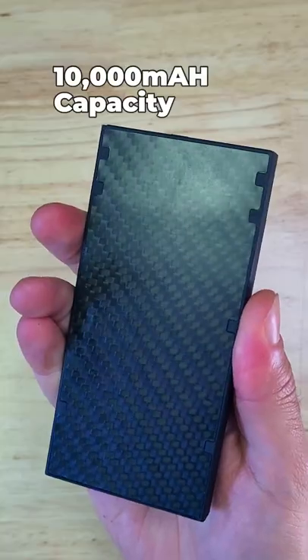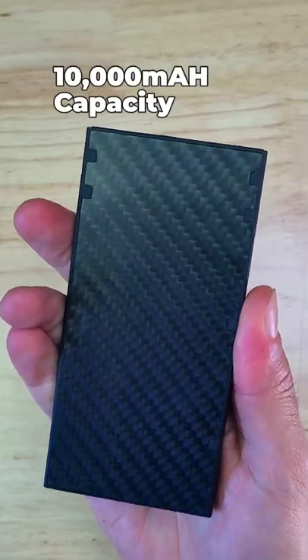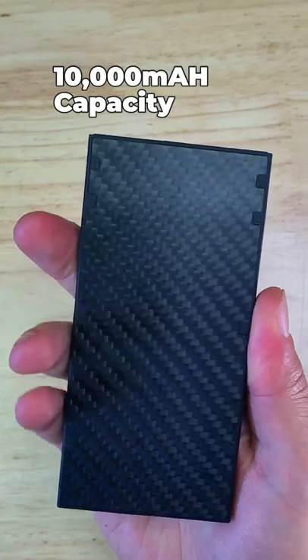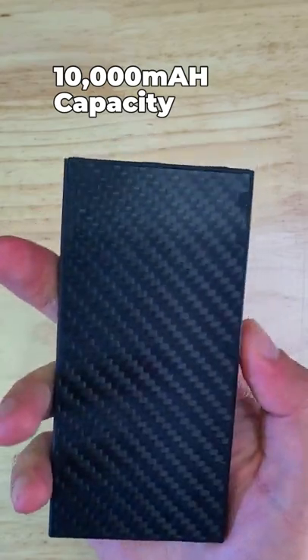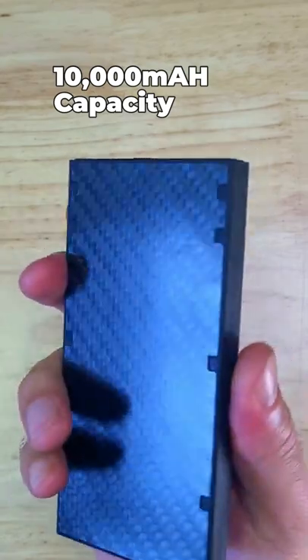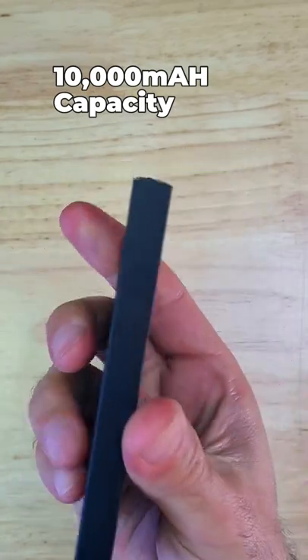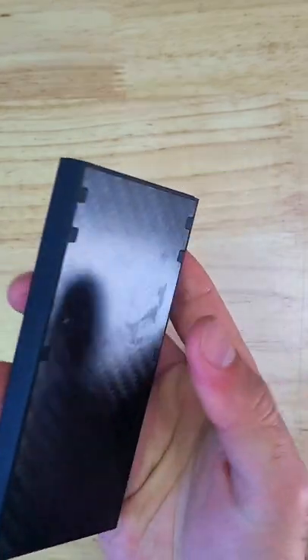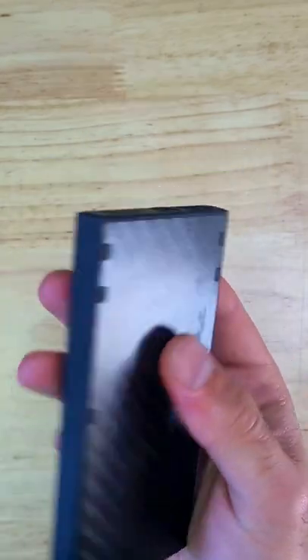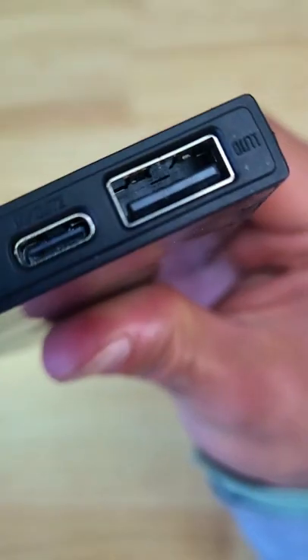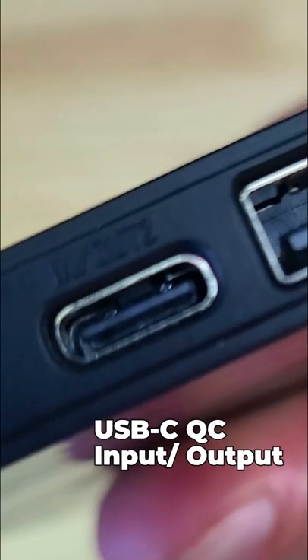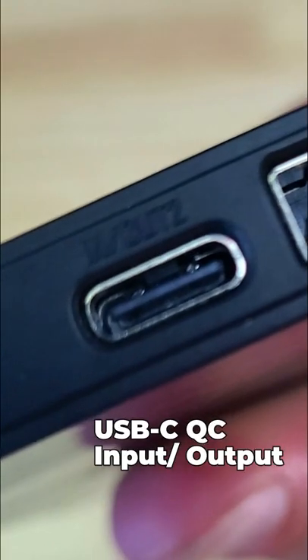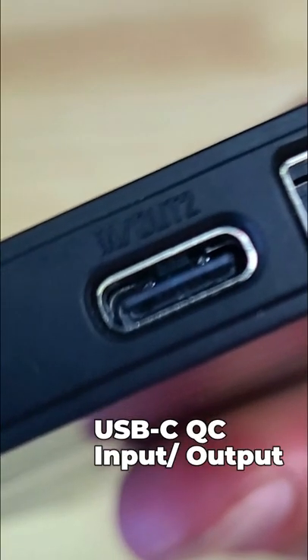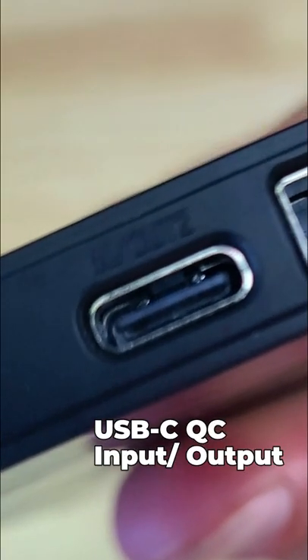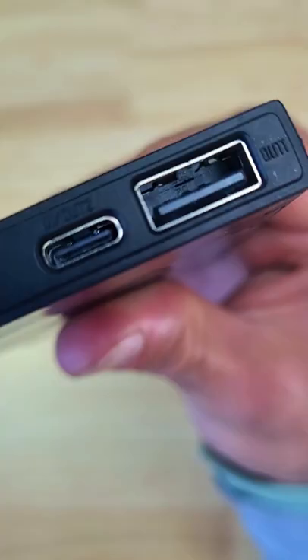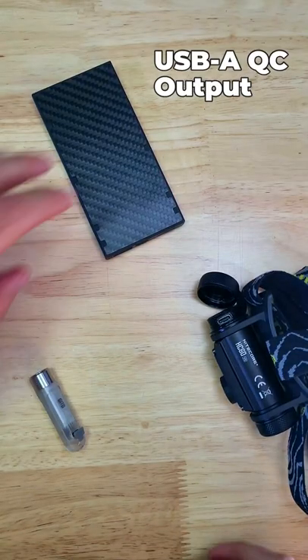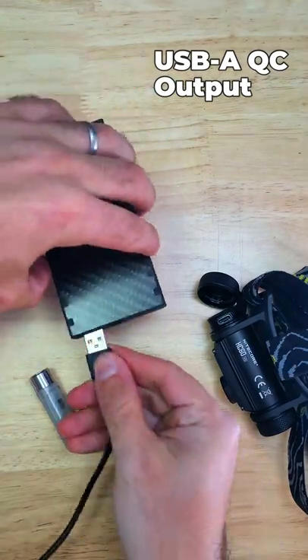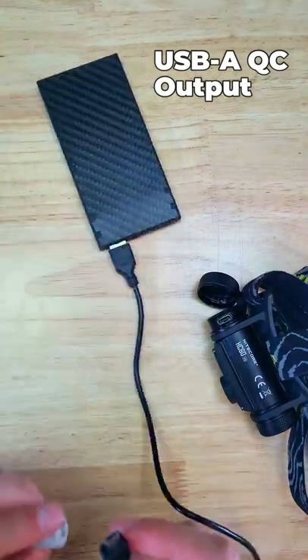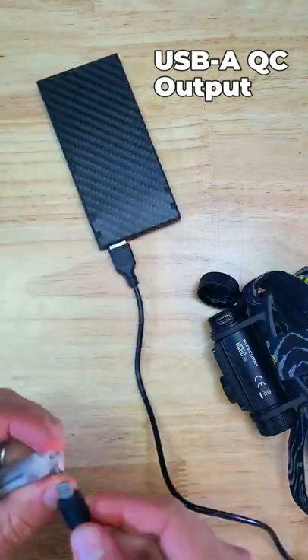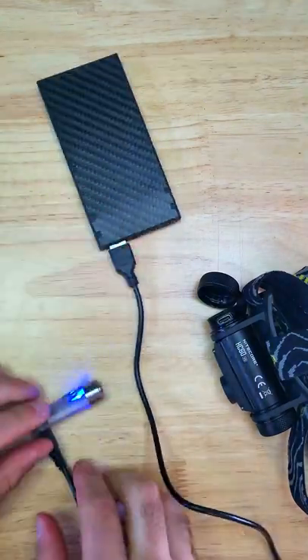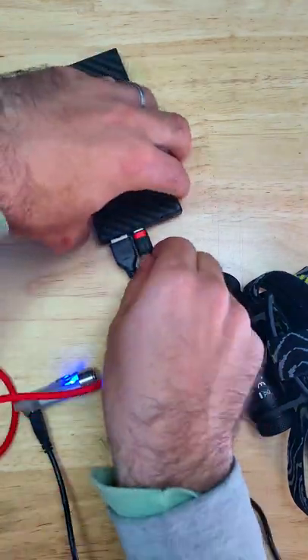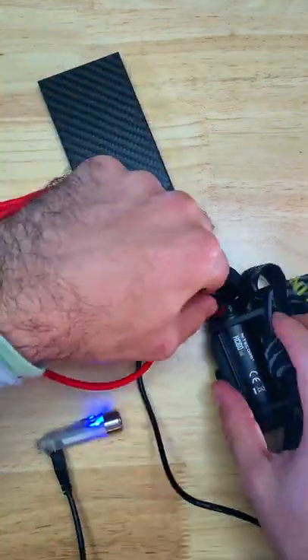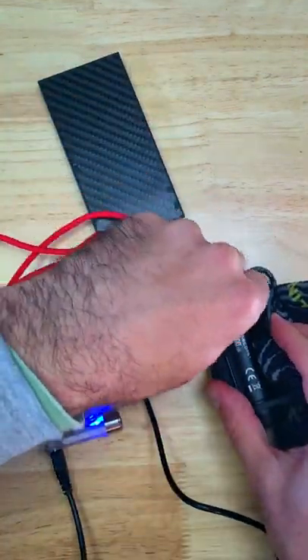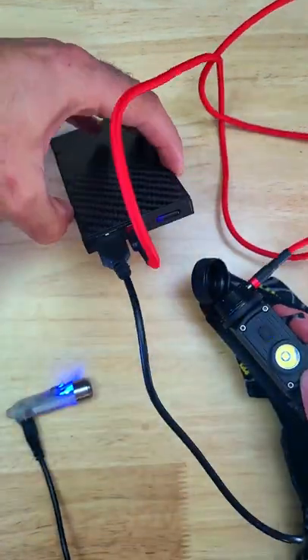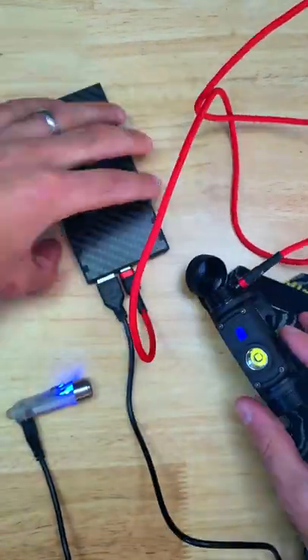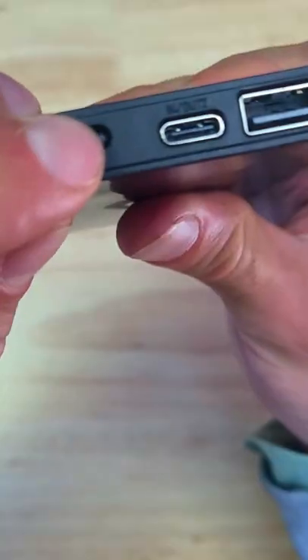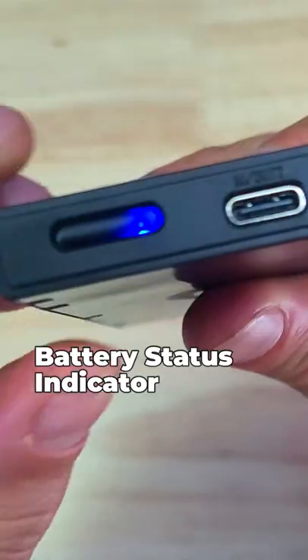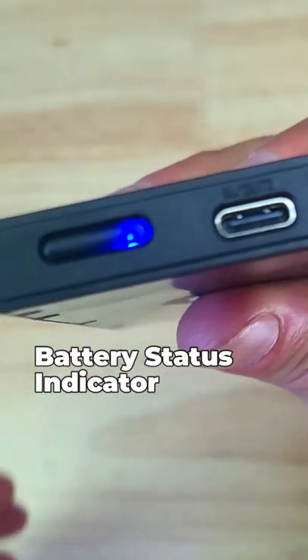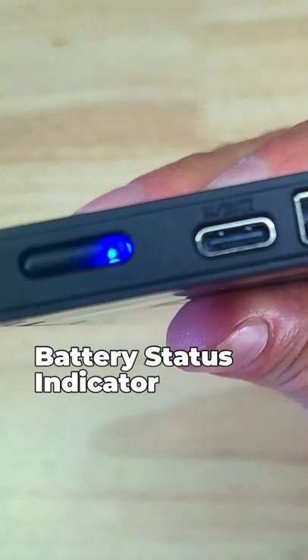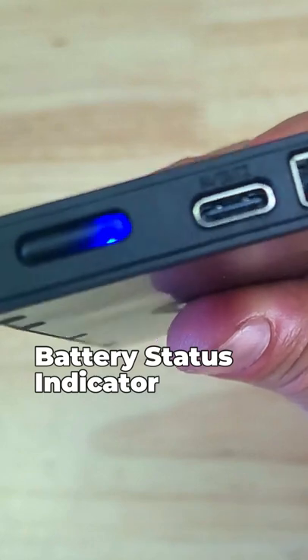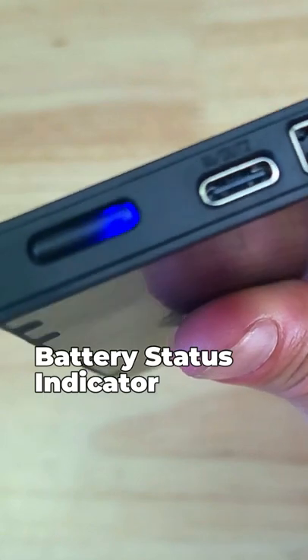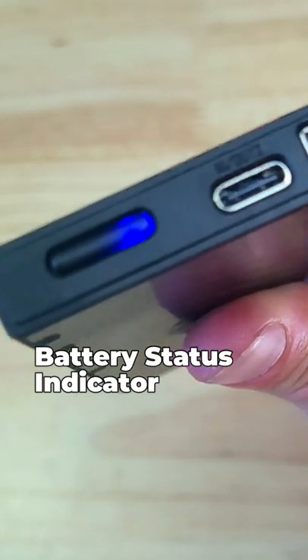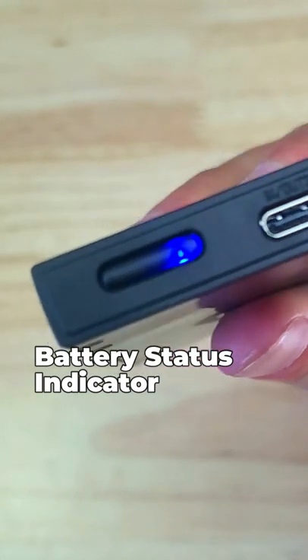It's got enough power to charge most modern smartphones about two times, and a USB-C quick charge input output, and a USB-A quick charge output, and you can use both ports simultaneously. There's also a battery status indicator, so you know roughly how much power you have left.